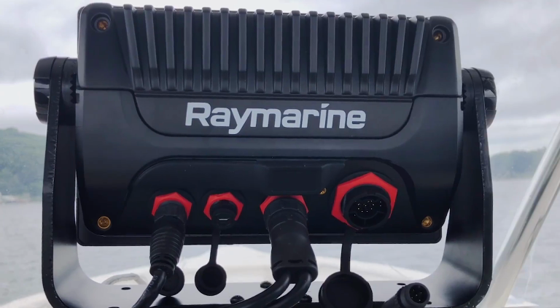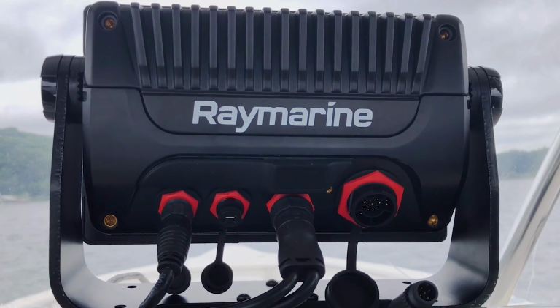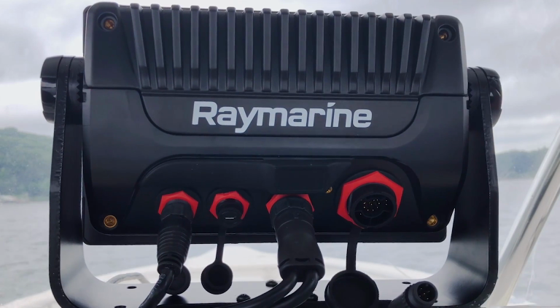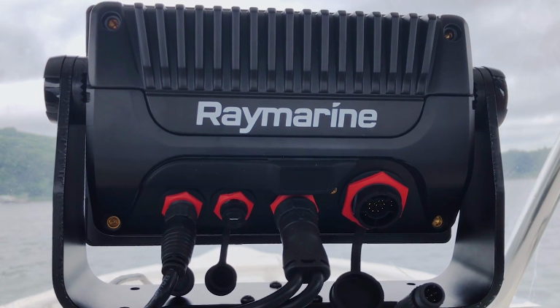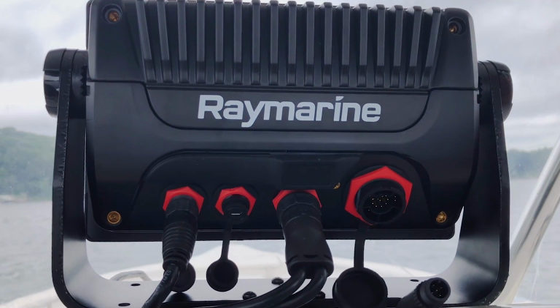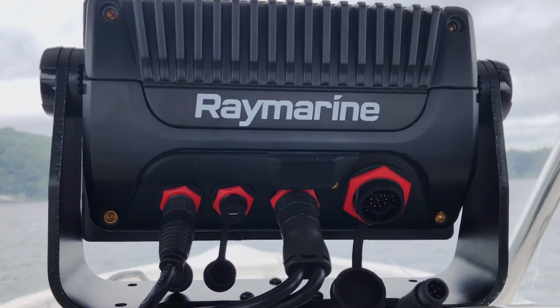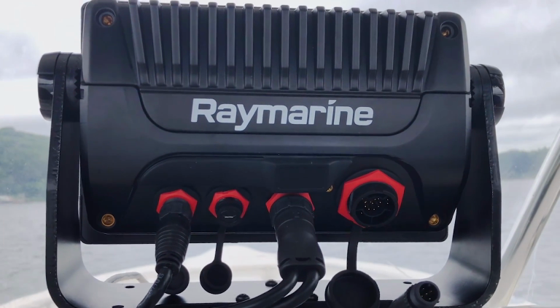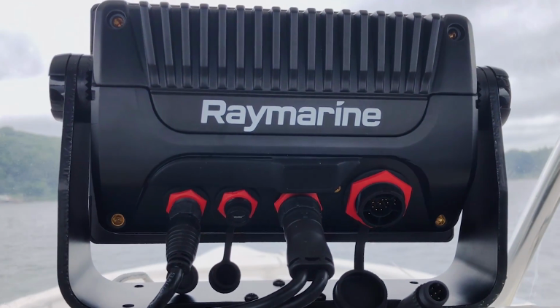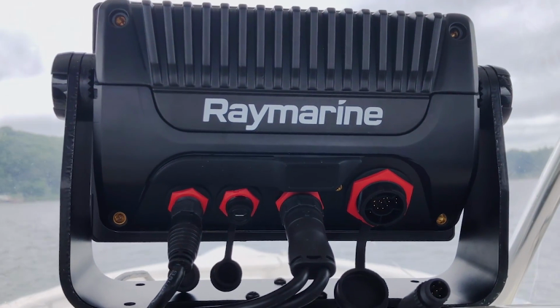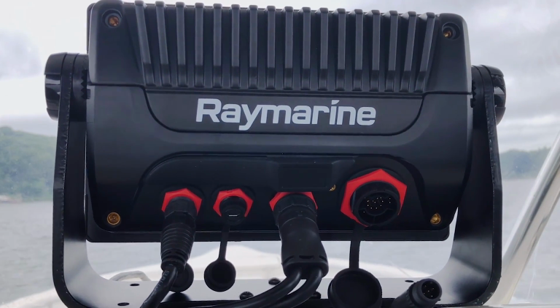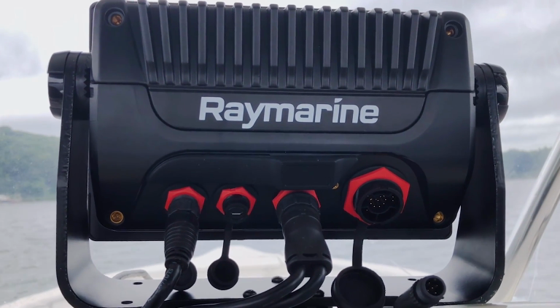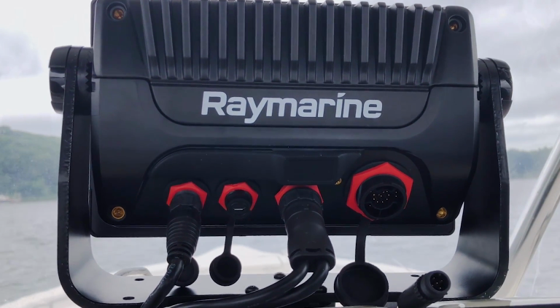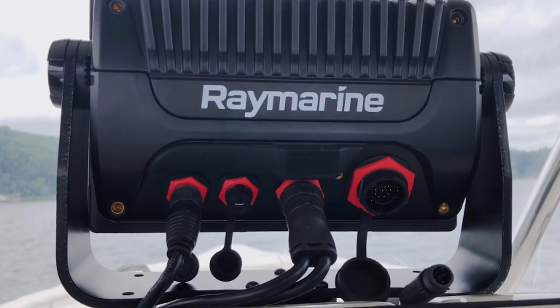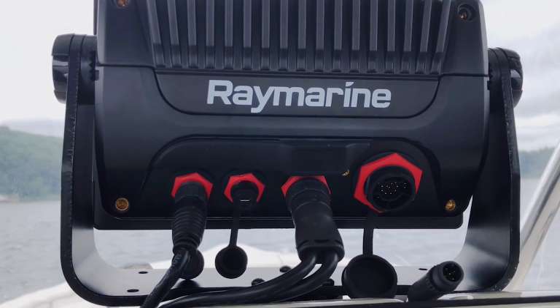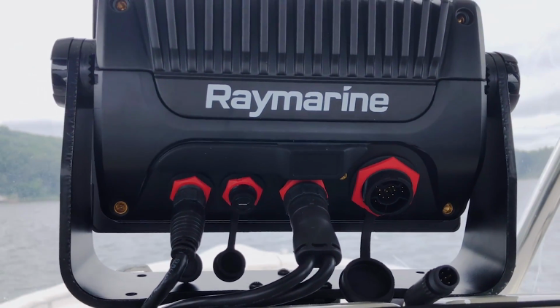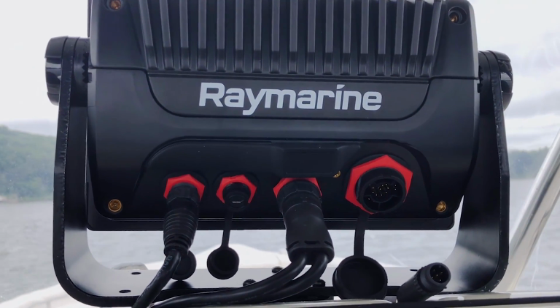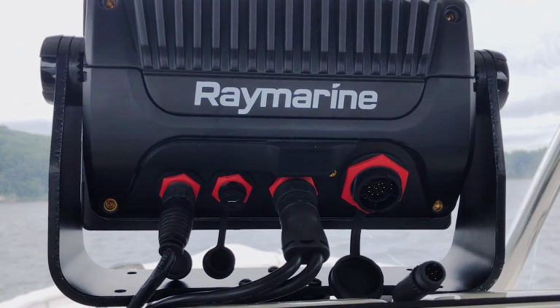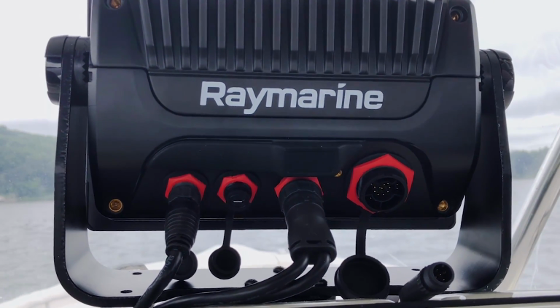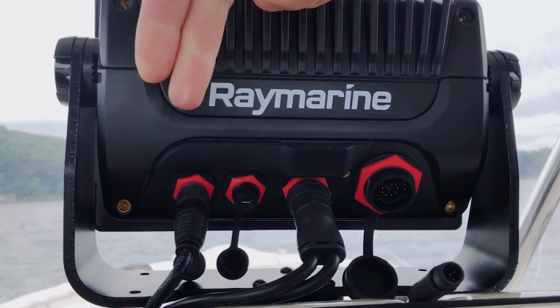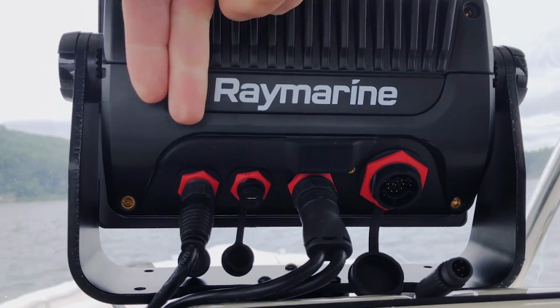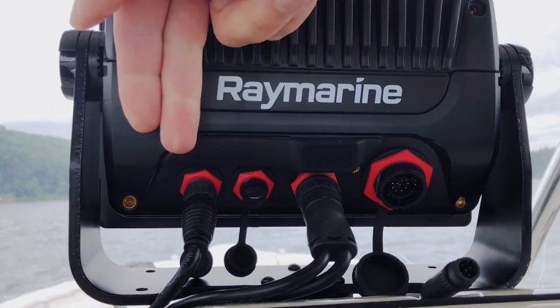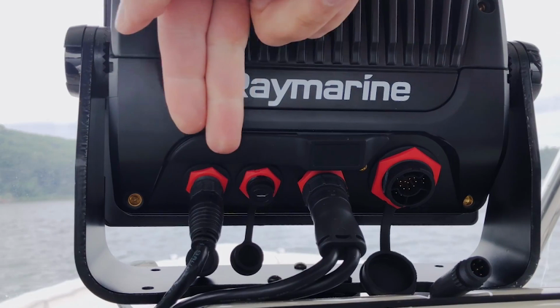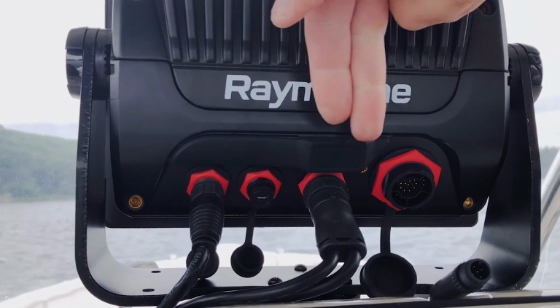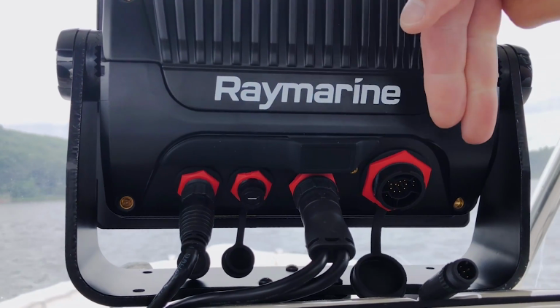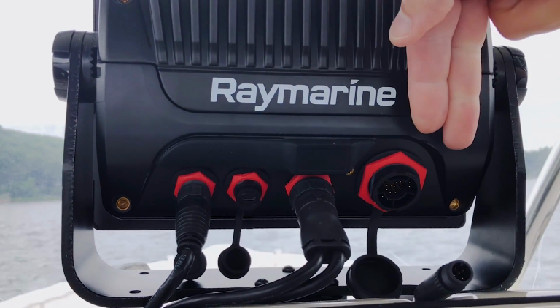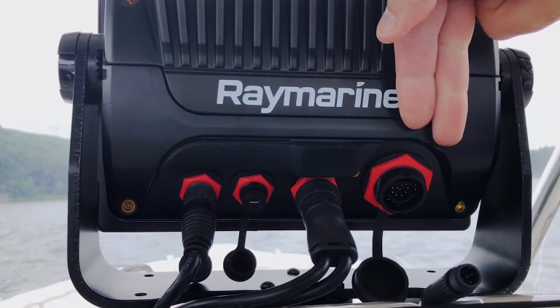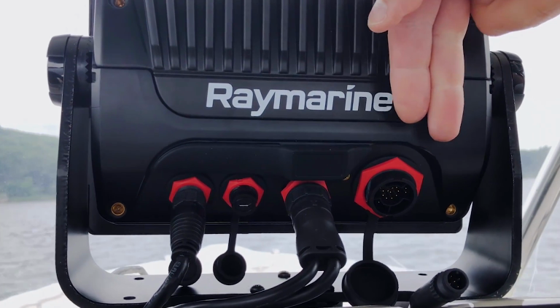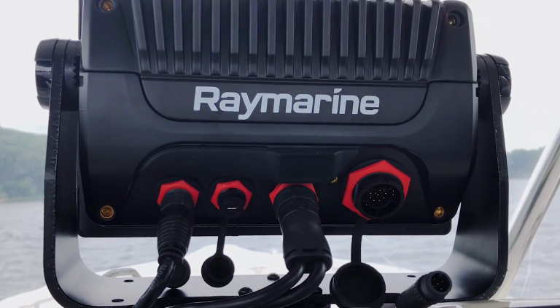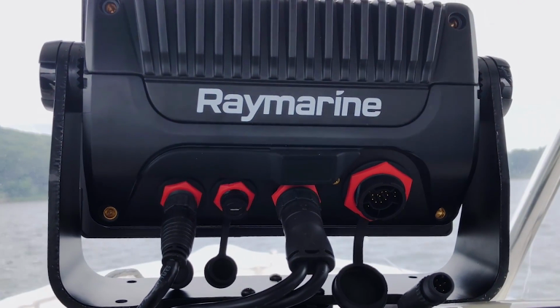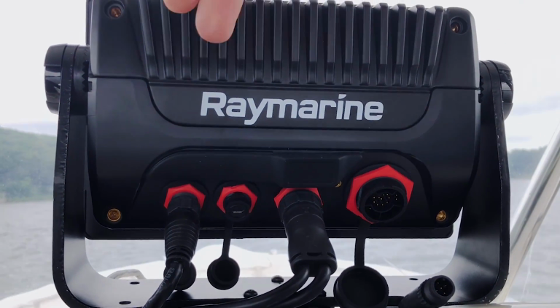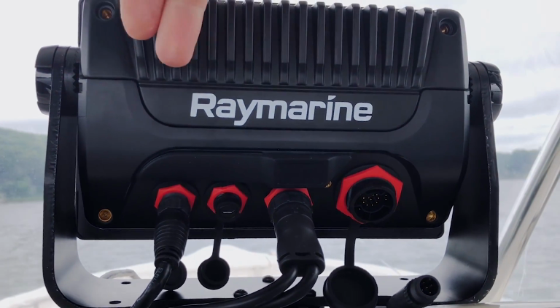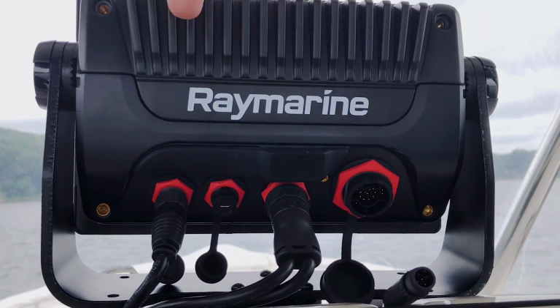We're looking at the back of our Axiom 9 Plus display here and you can see the various connectors arranged across the bottom. Let's explore left to right.